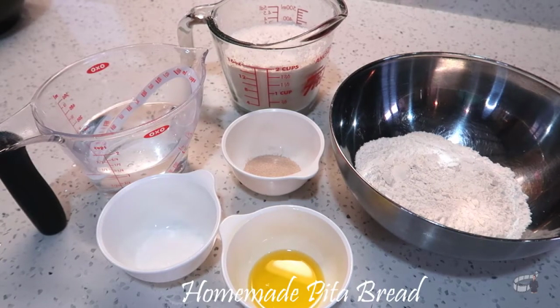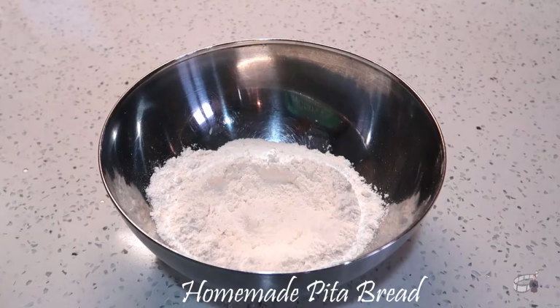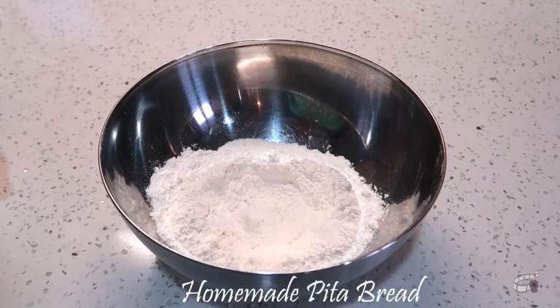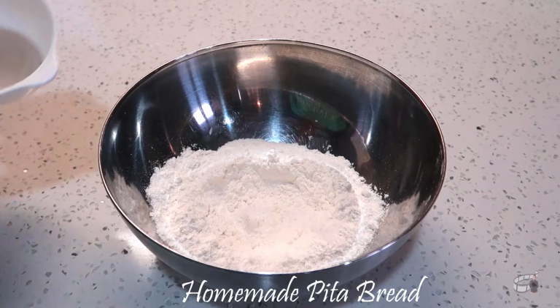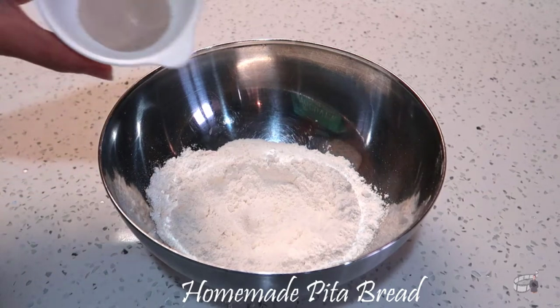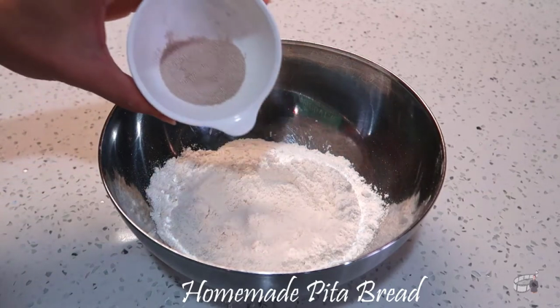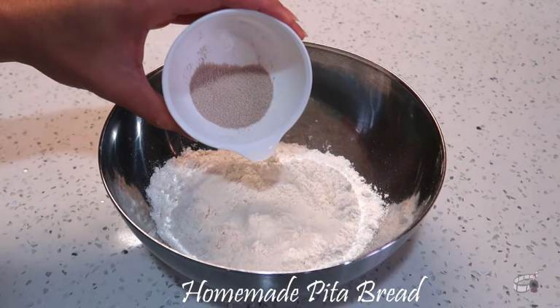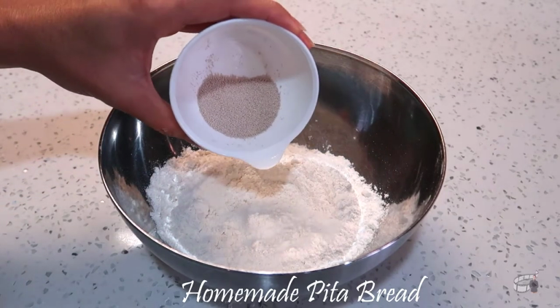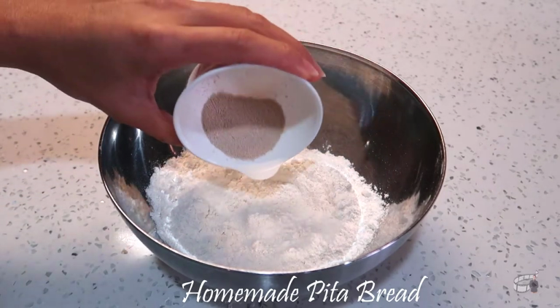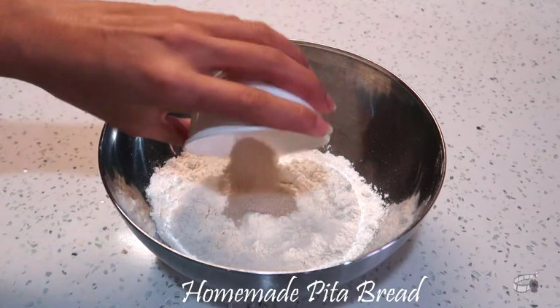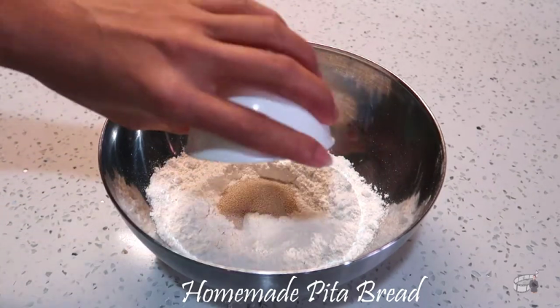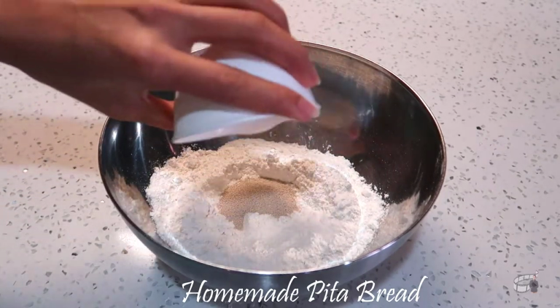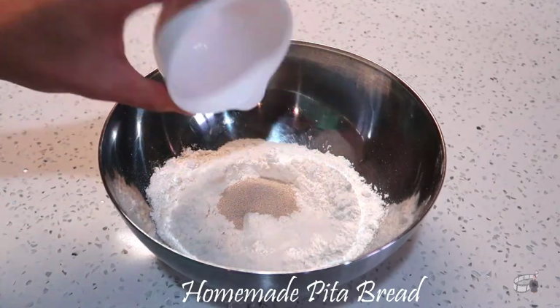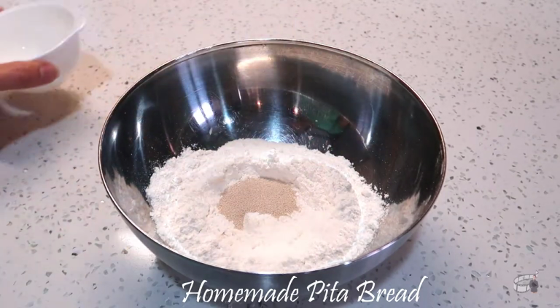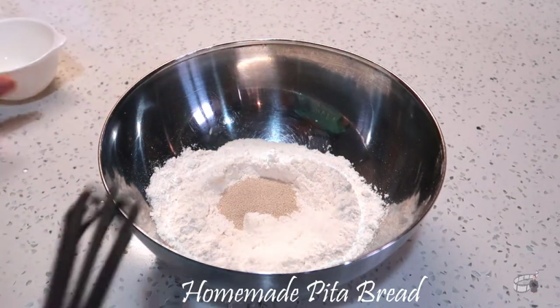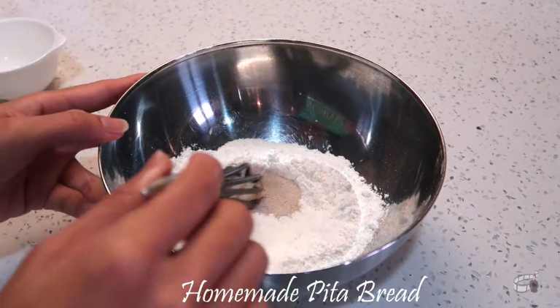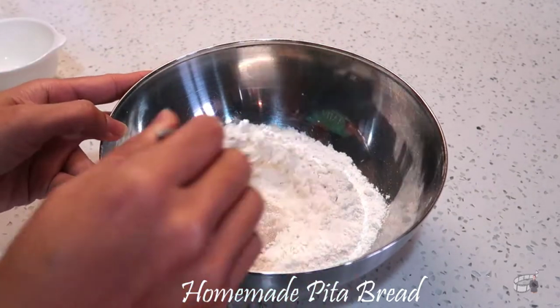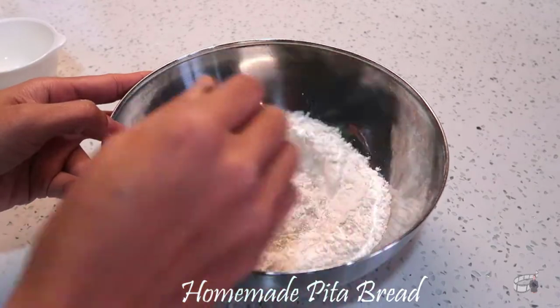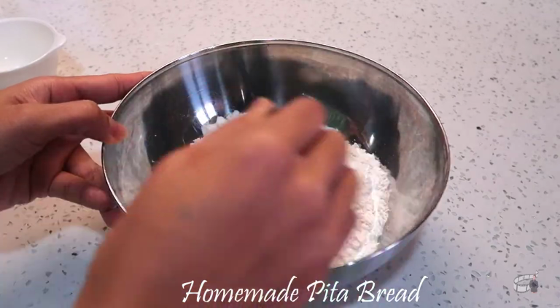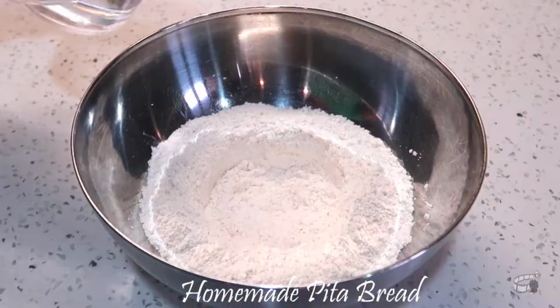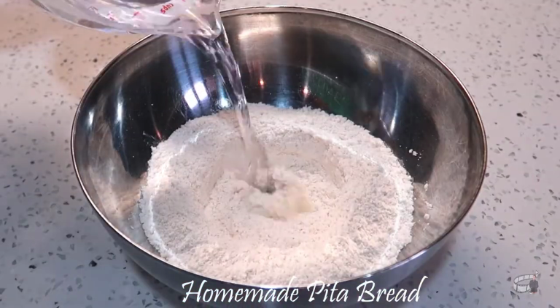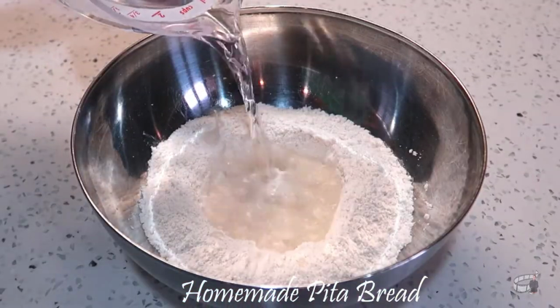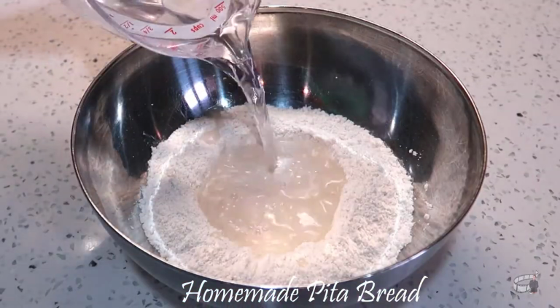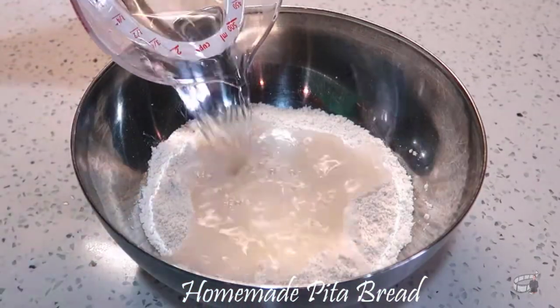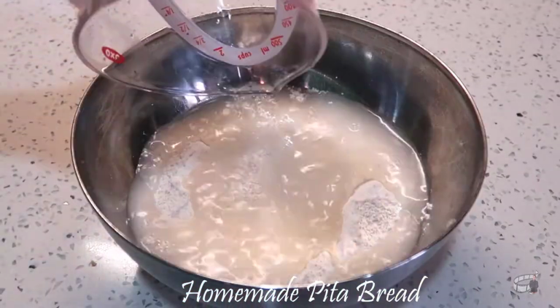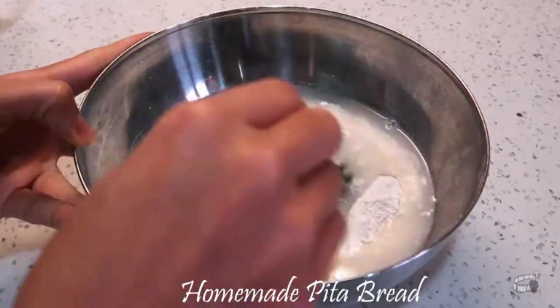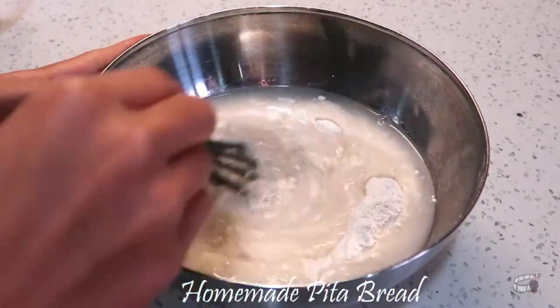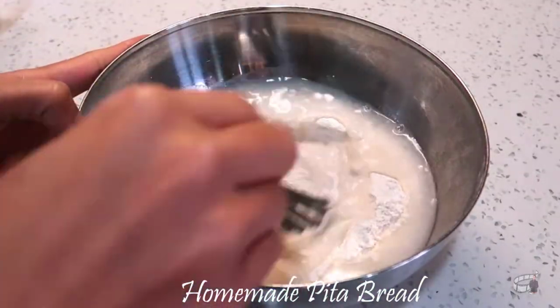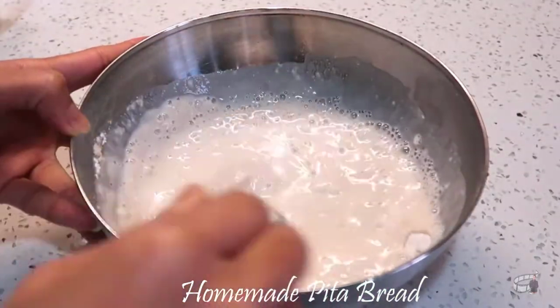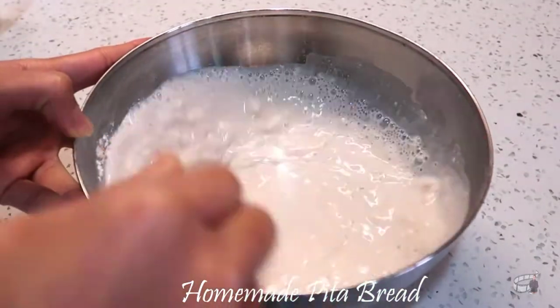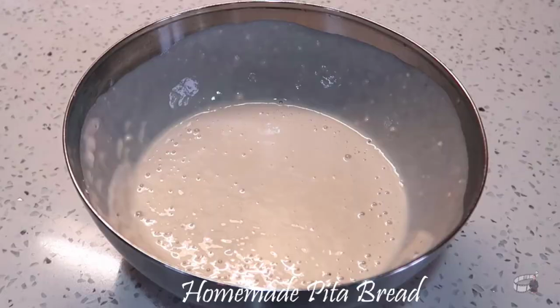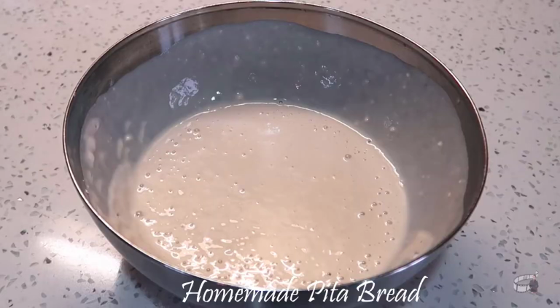In a bowl, combine 1 cup of all-purpose flour and 2 and 1/4 teaspoon of dry yeast. Stir and add the warm water. Stir to combine and let it sit for about 10 to 15 minutes.